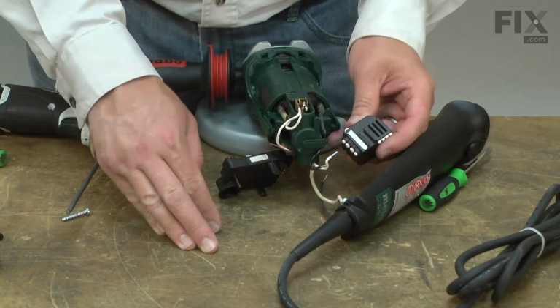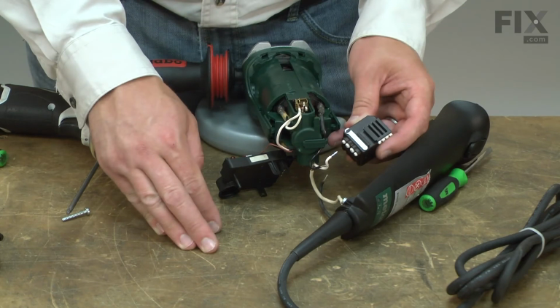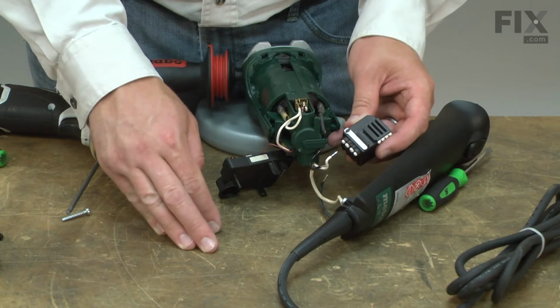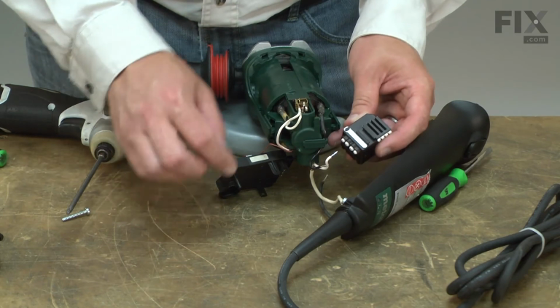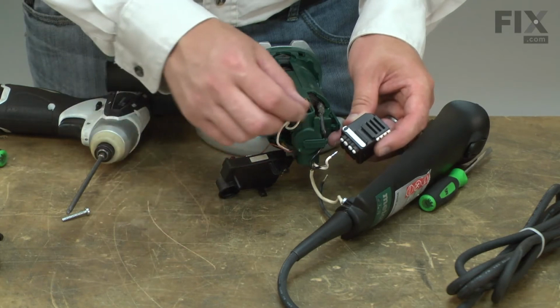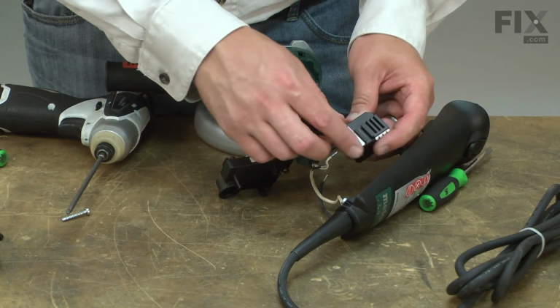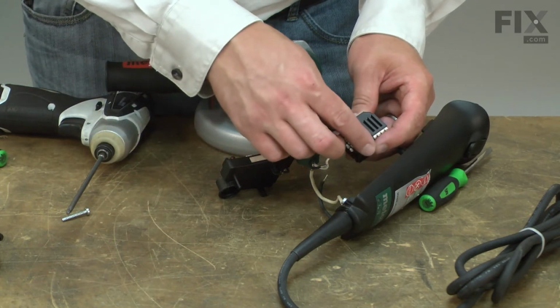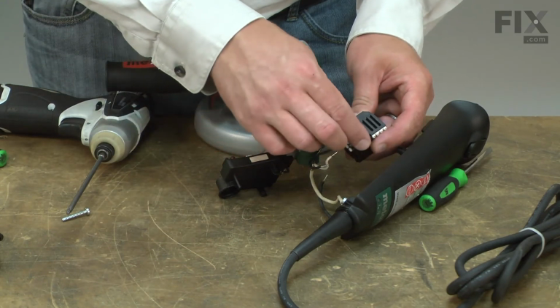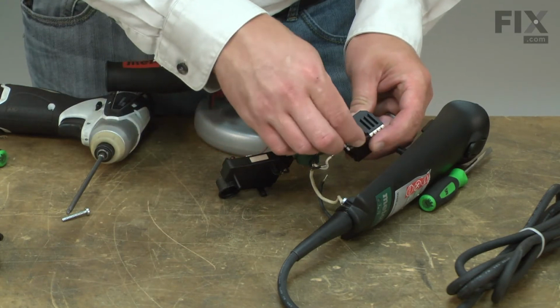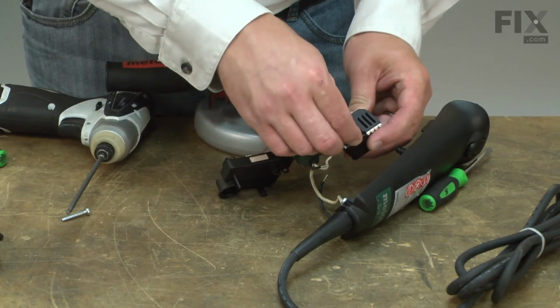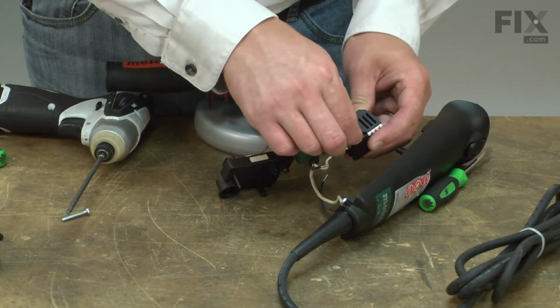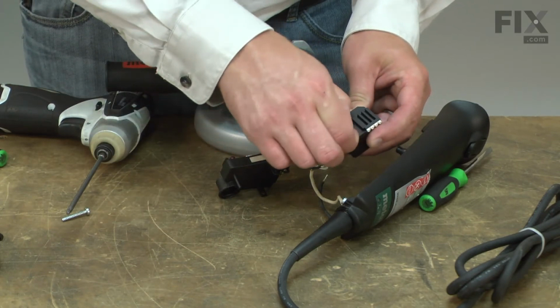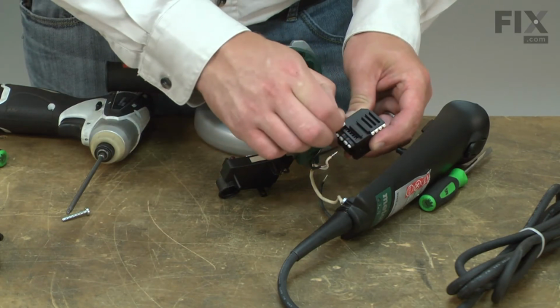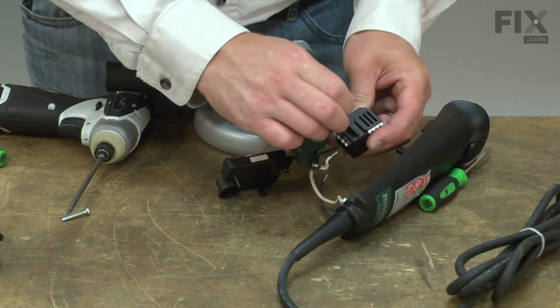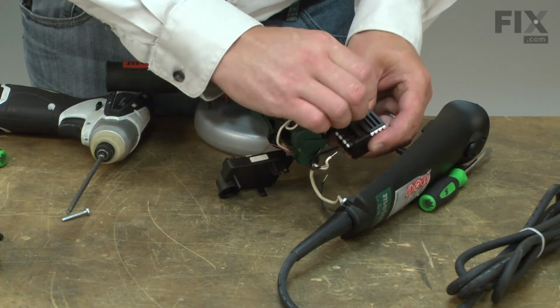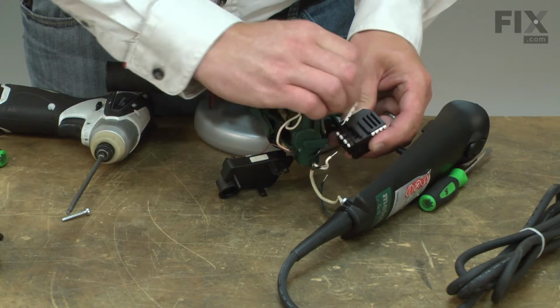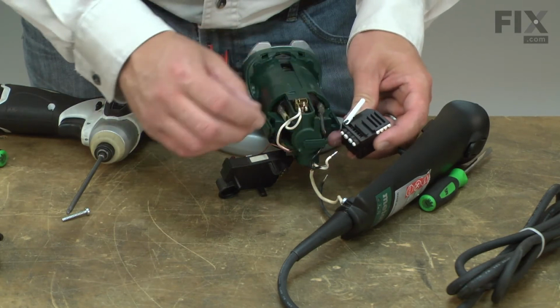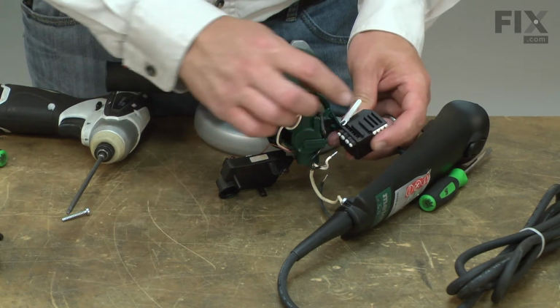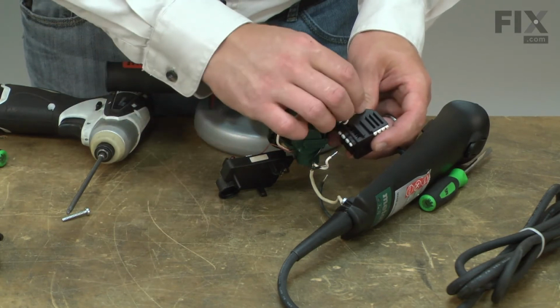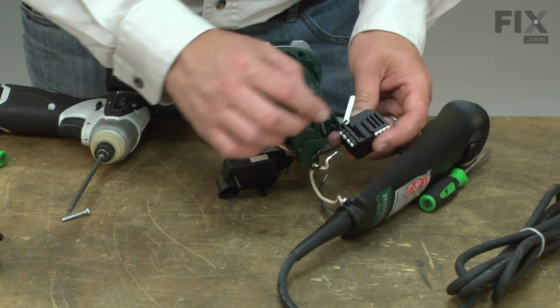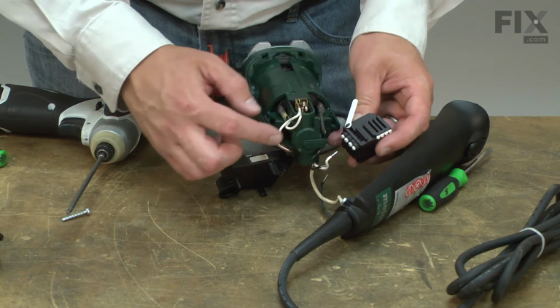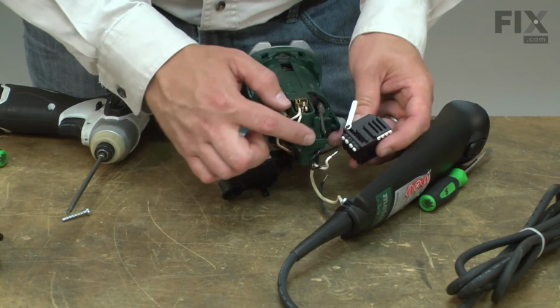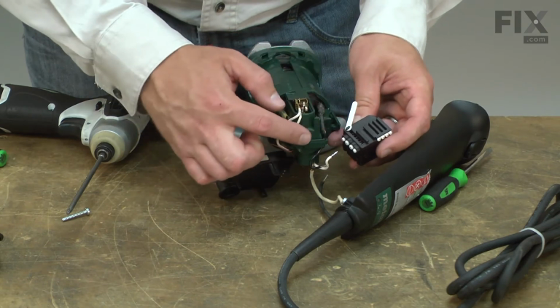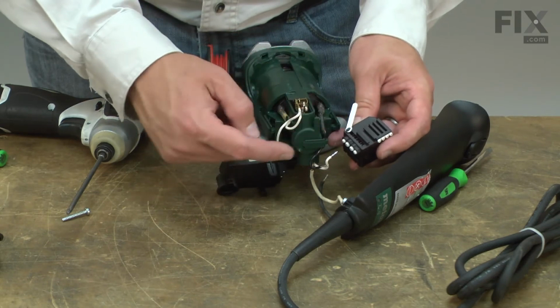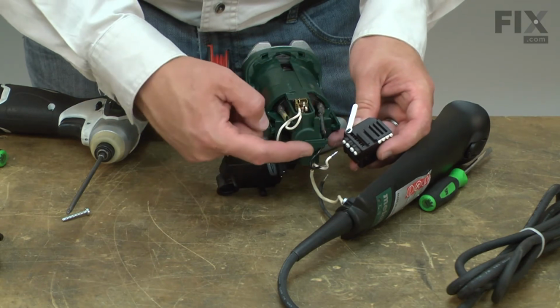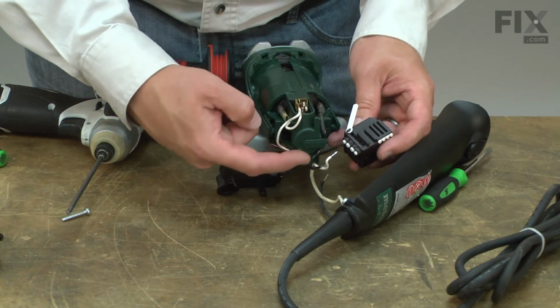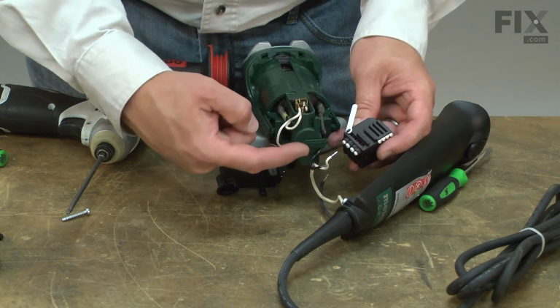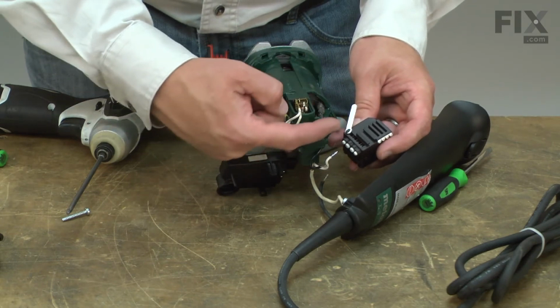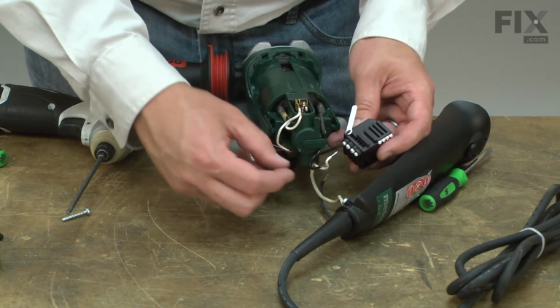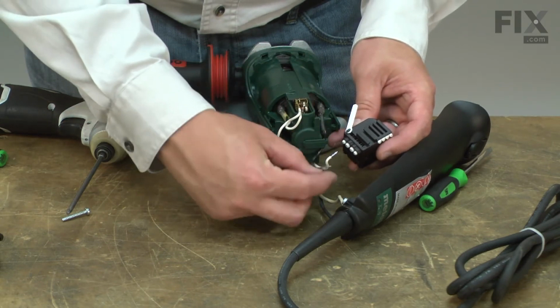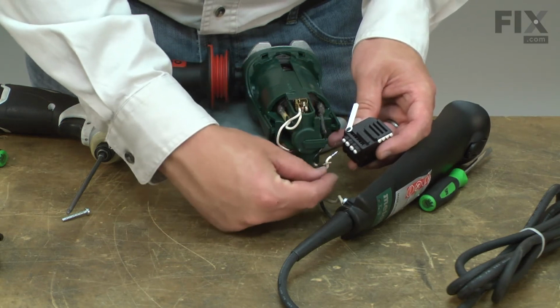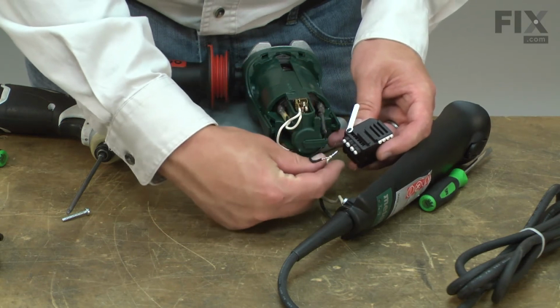Now I can install the new switch. I'll open the cover and to install the wires, I now just simply press them into place.